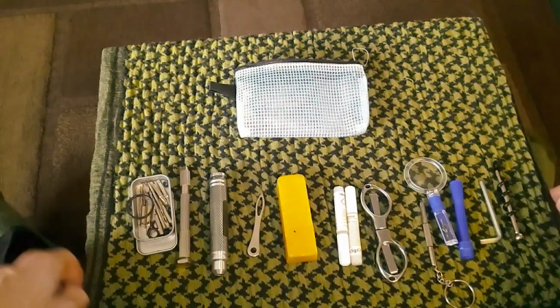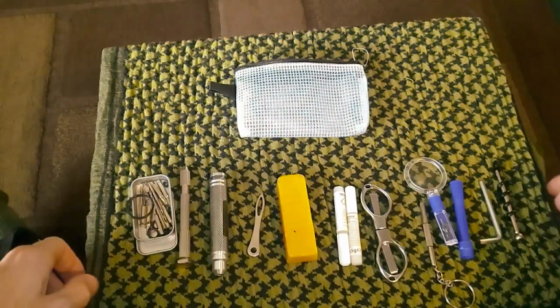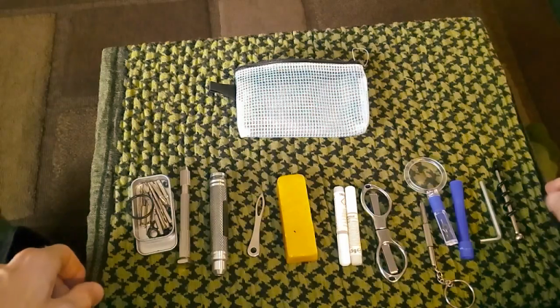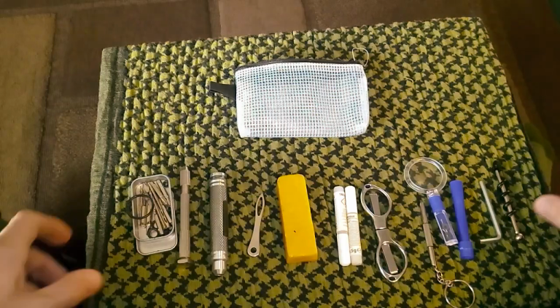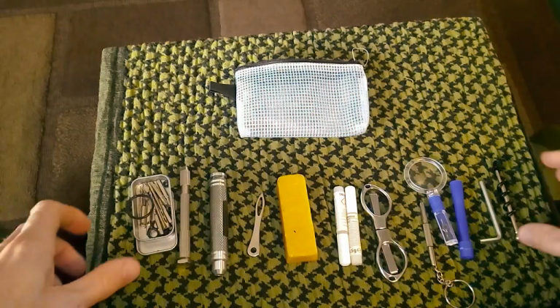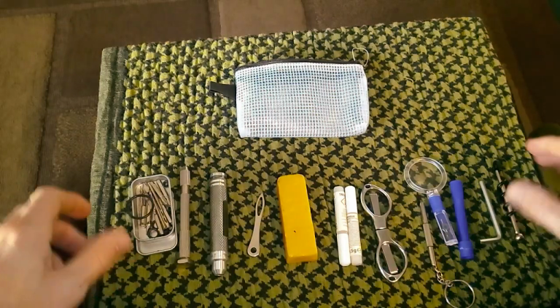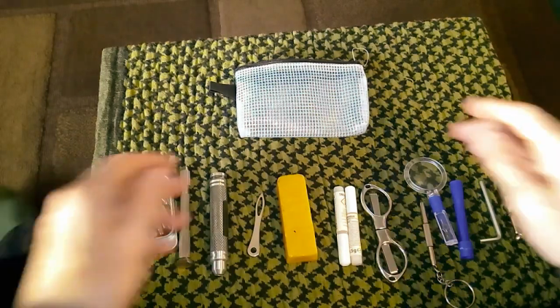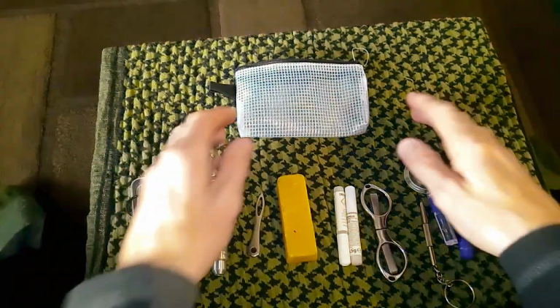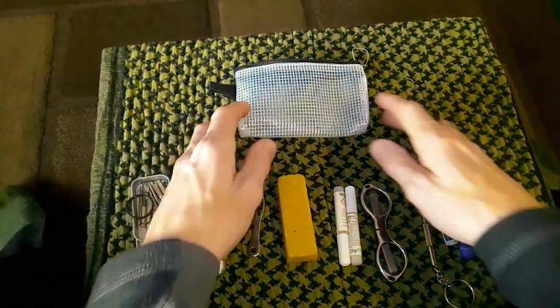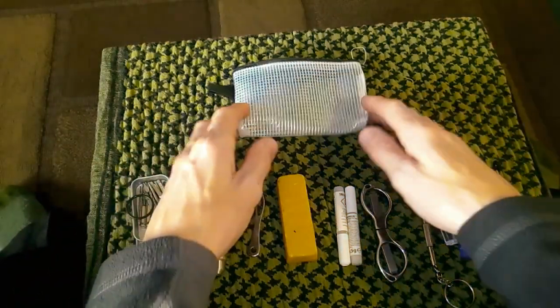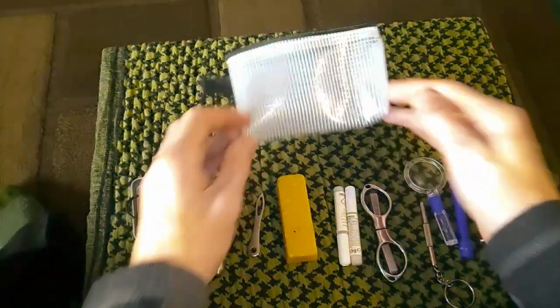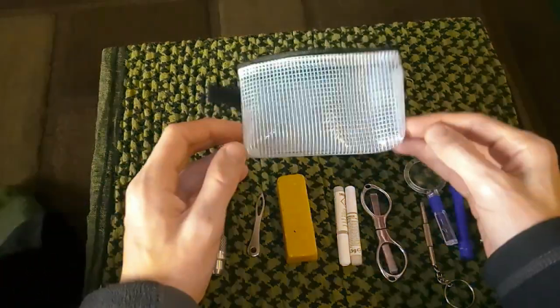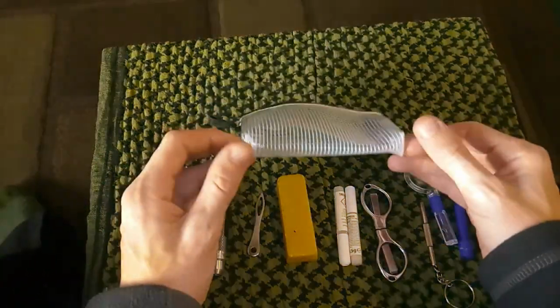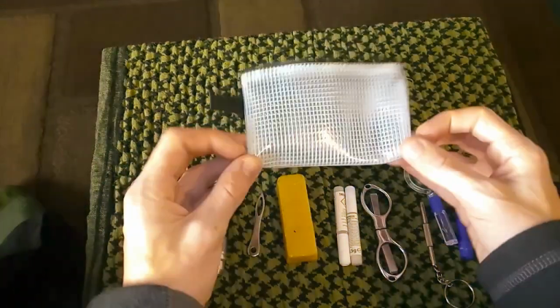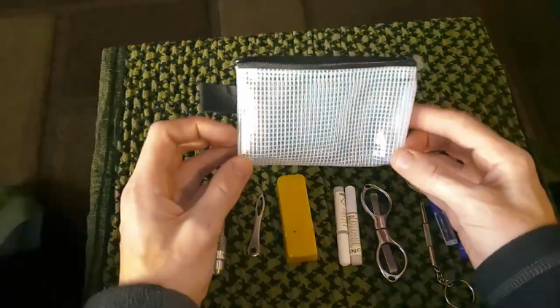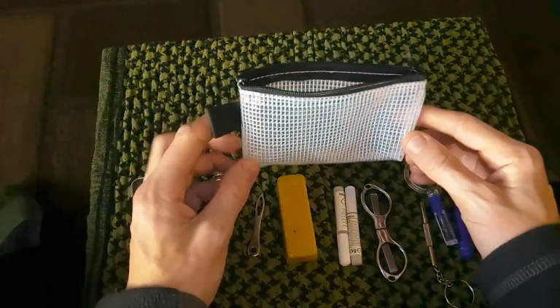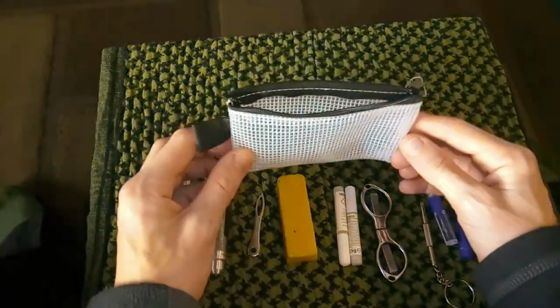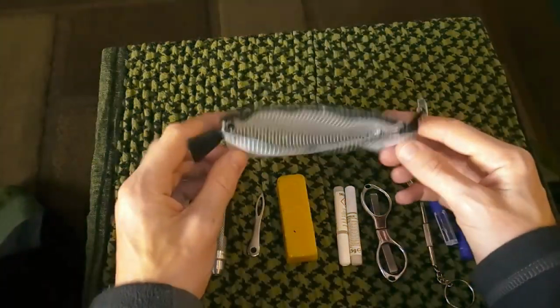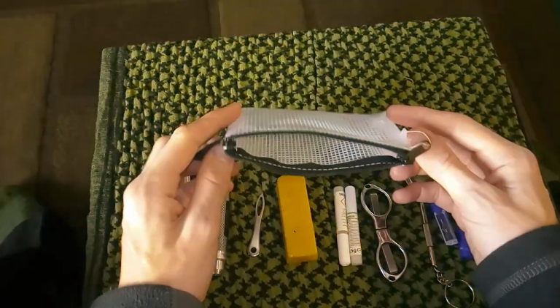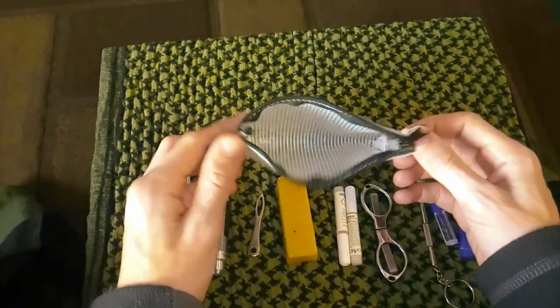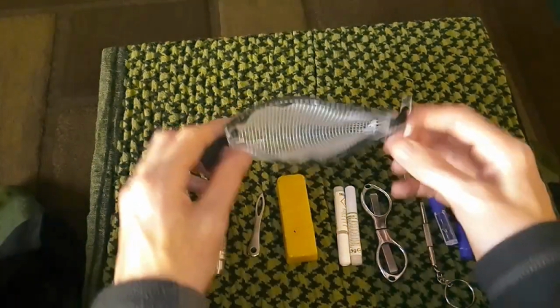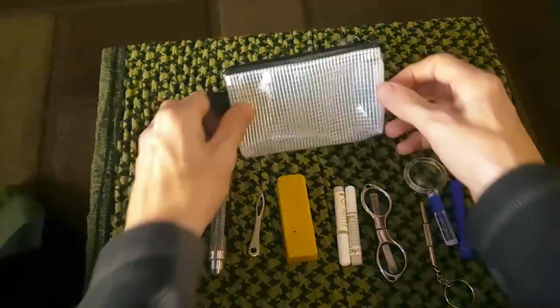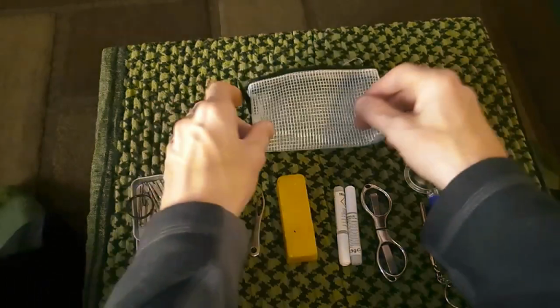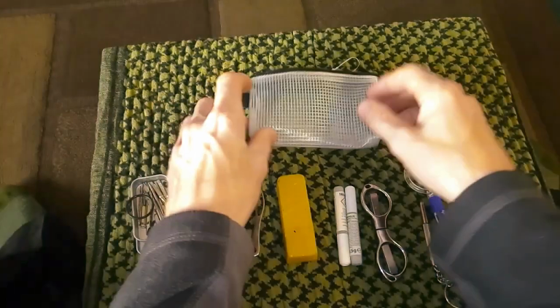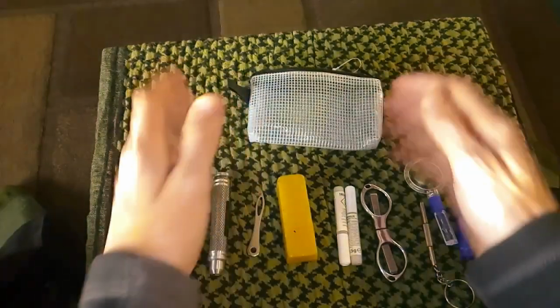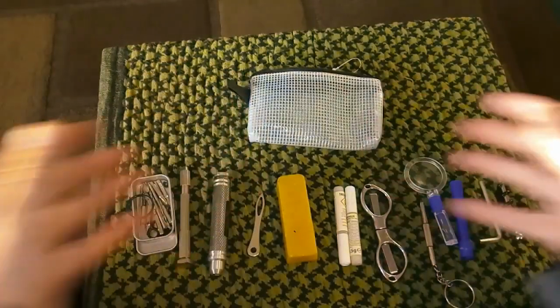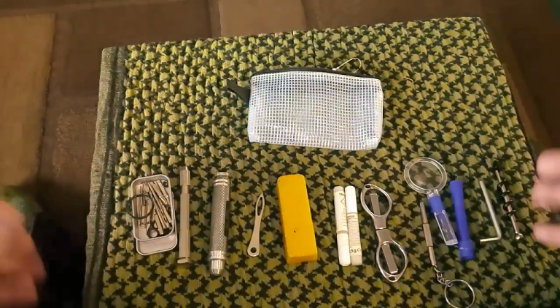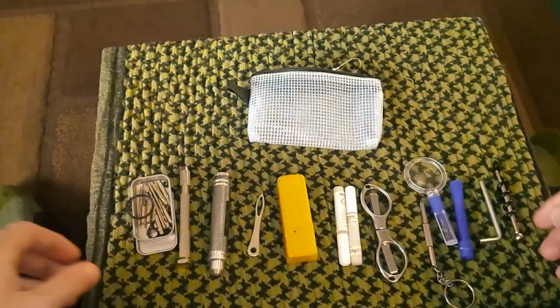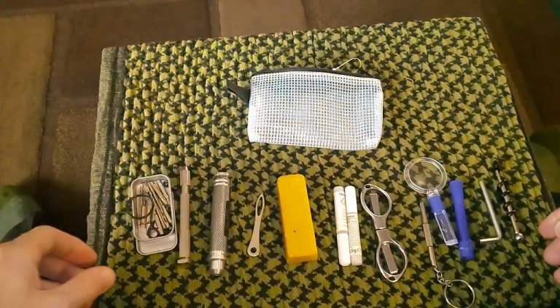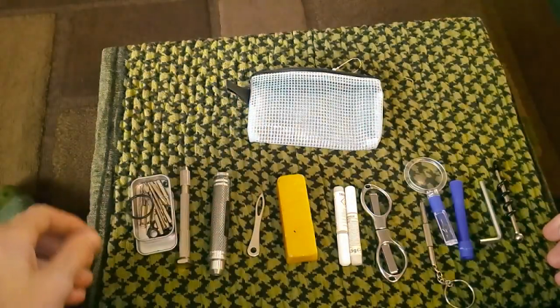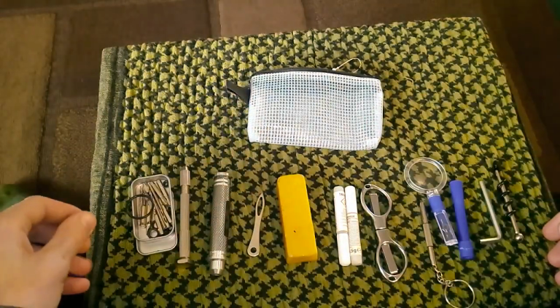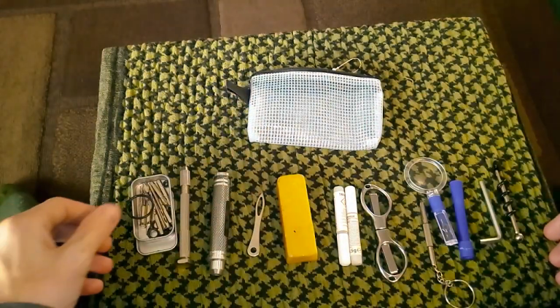Right guys, as I said in the intro, this here is the pouch everything fits in. As you notice, it is a central piece of kit.